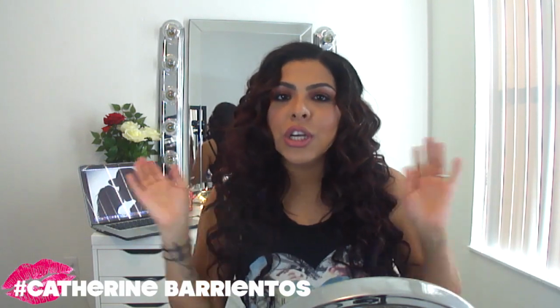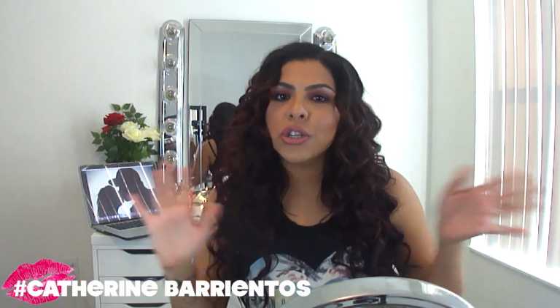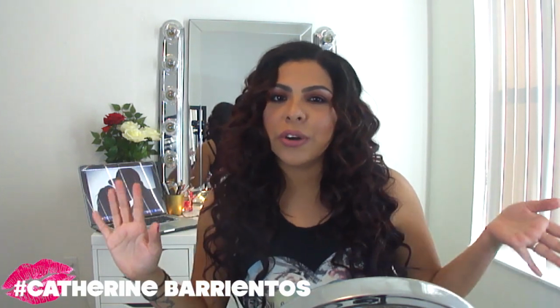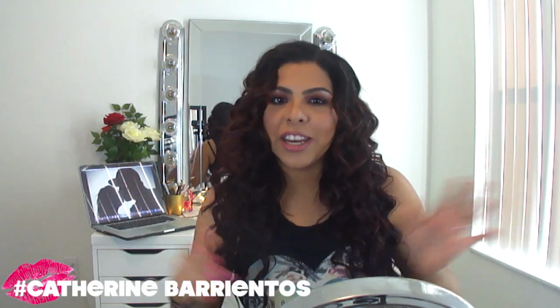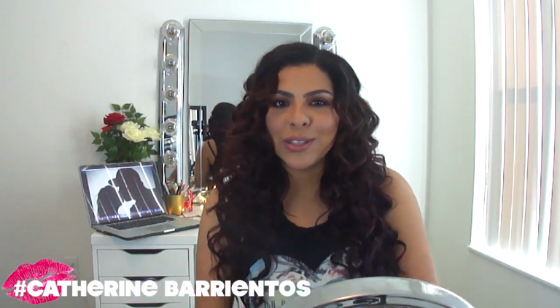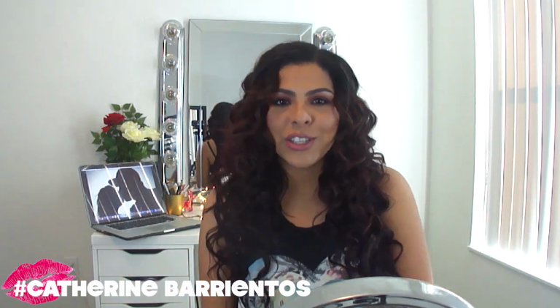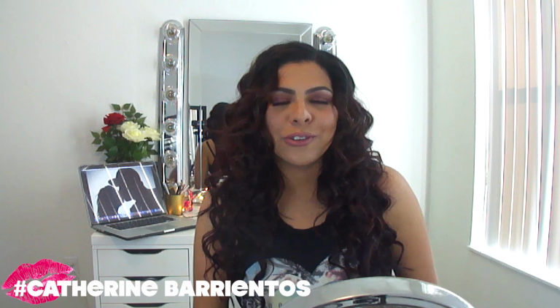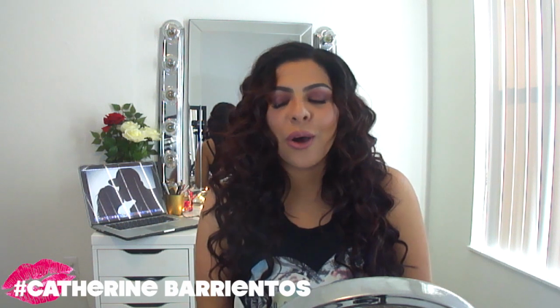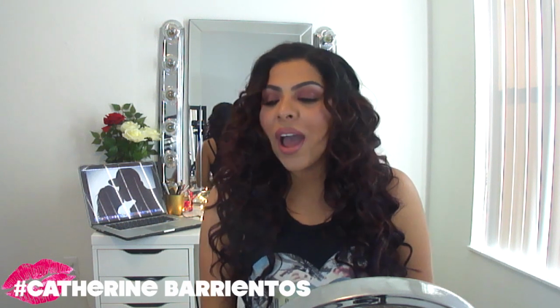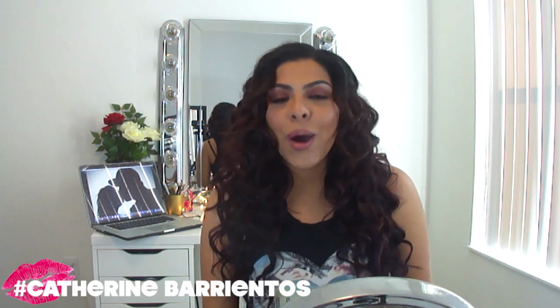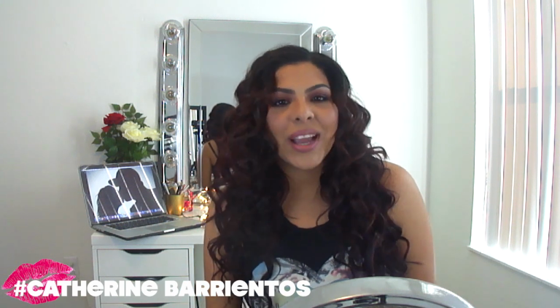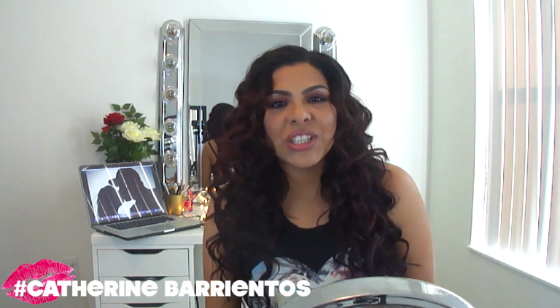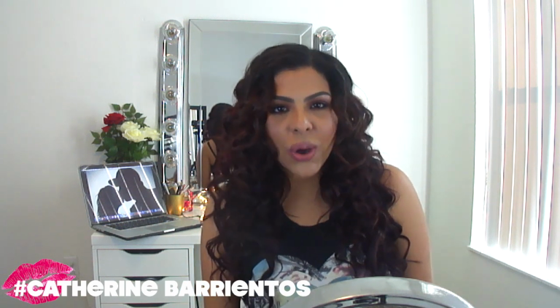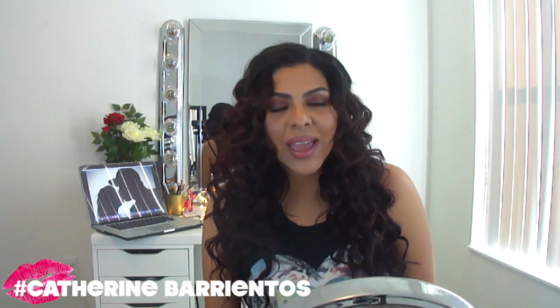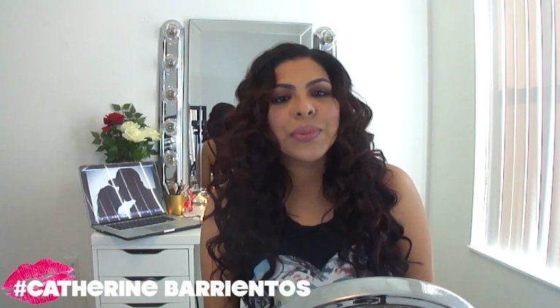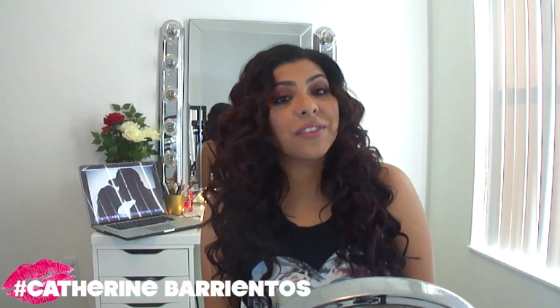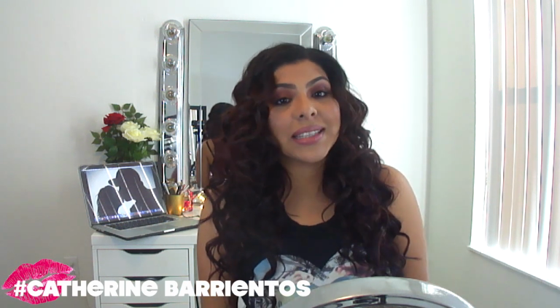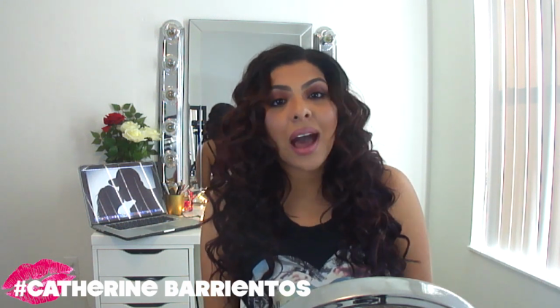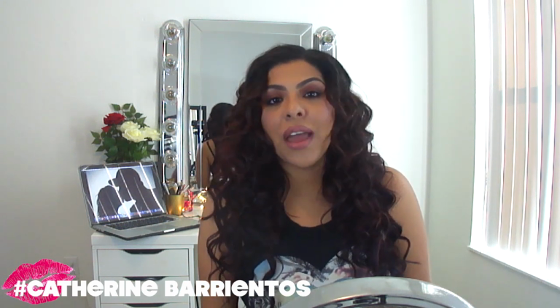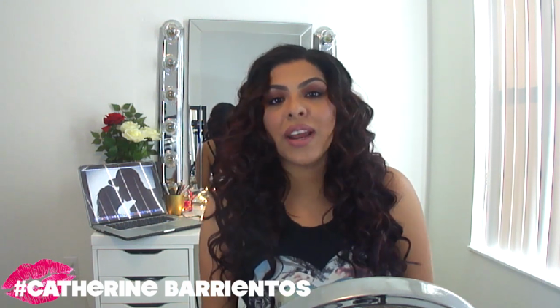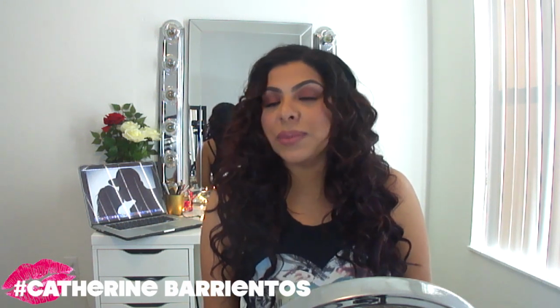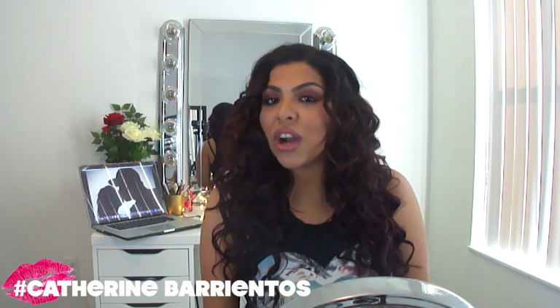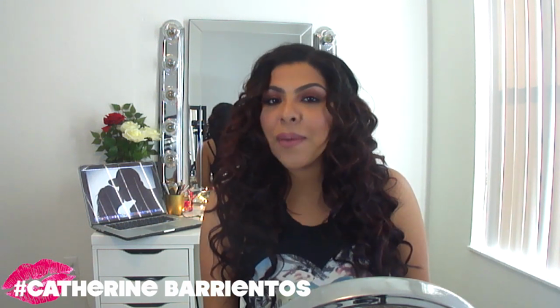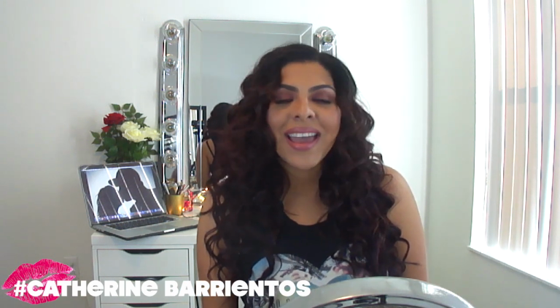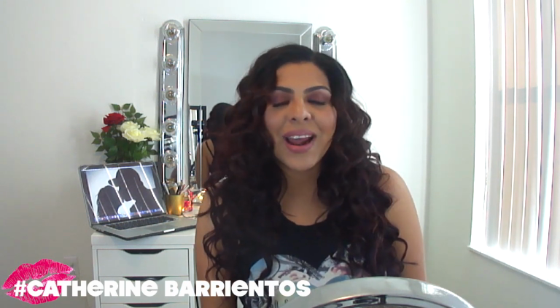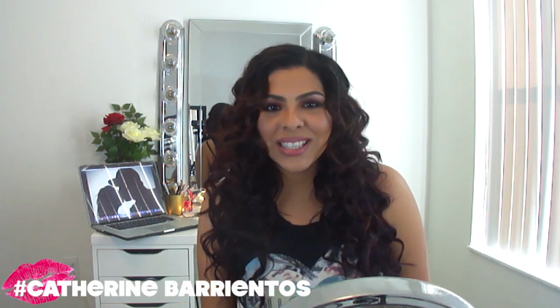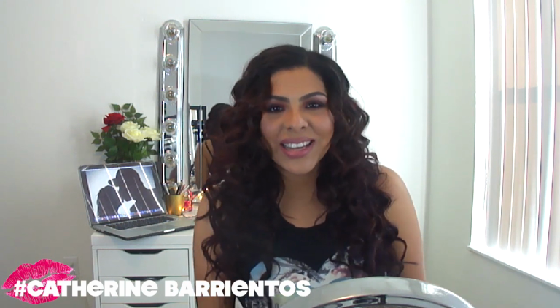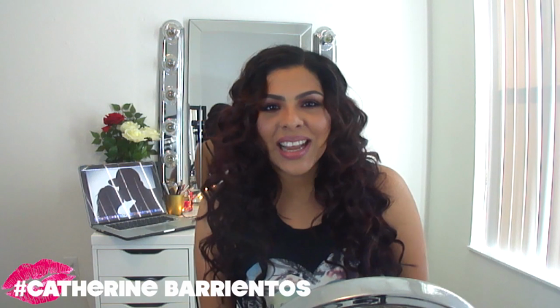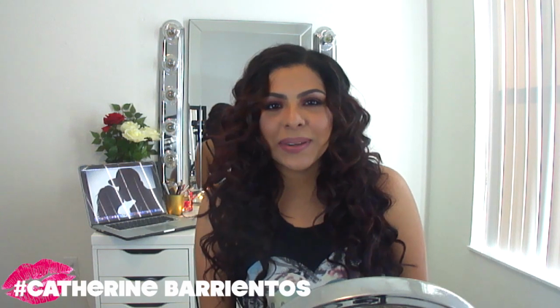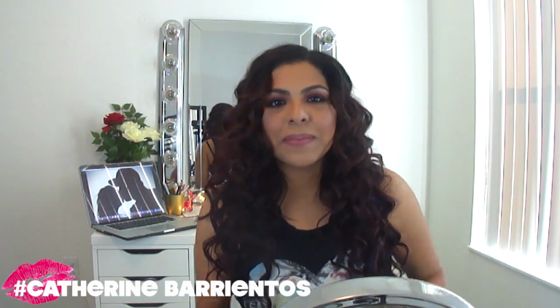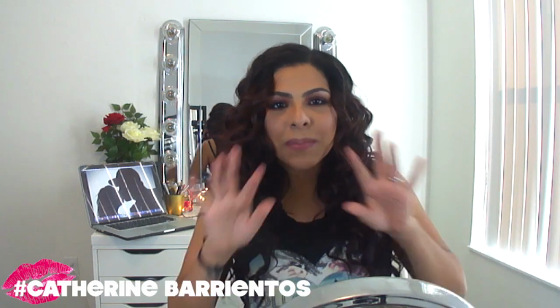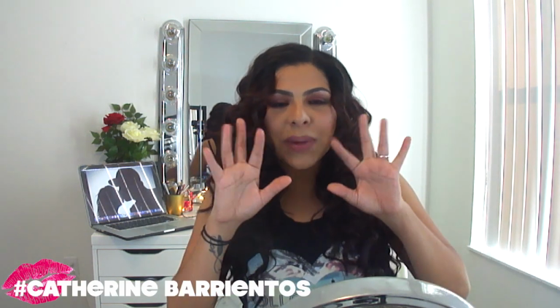I hope you guys enjoyed this video! Please let me know what you think about the shorter videos on the channel. Don't forget to comment, rate, subscribe, and I hope to see you guys in the next one. Bye!